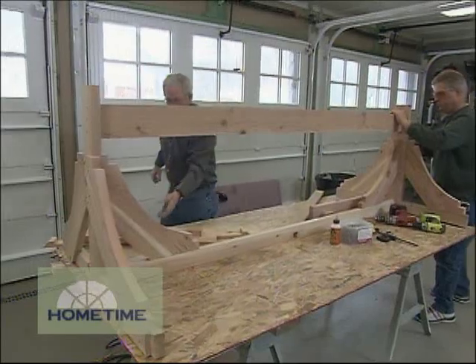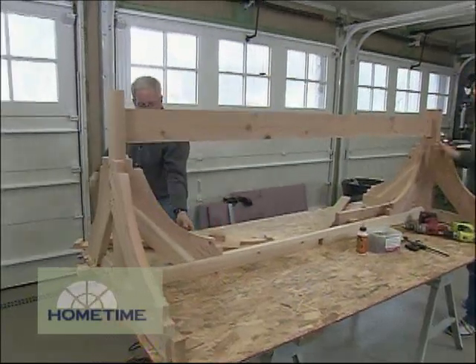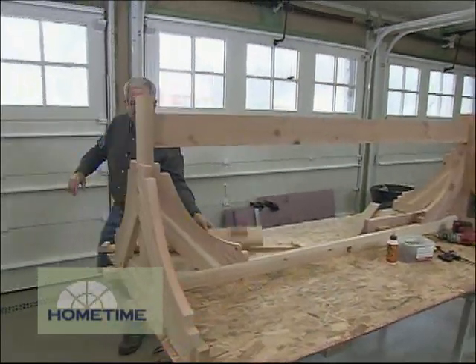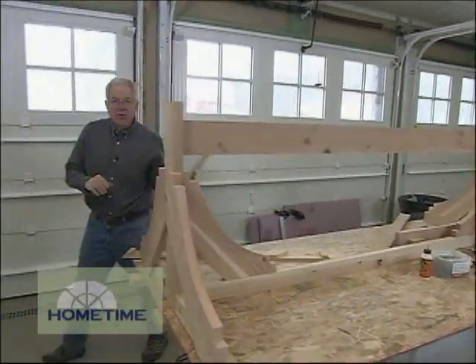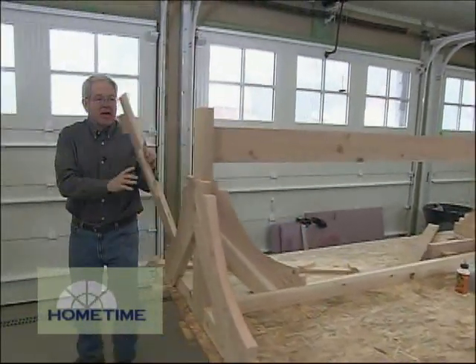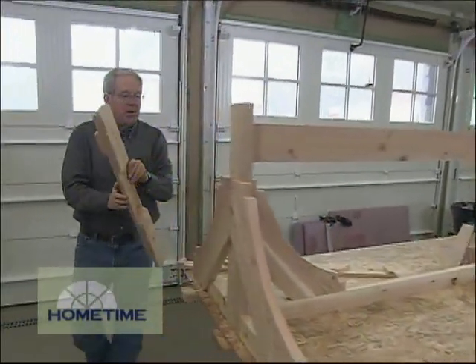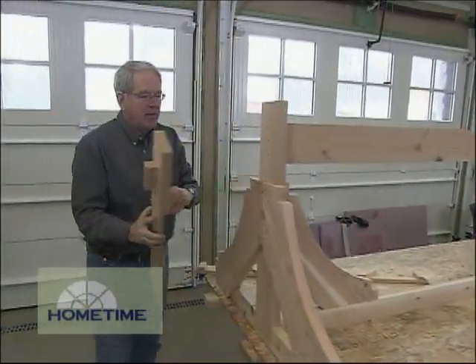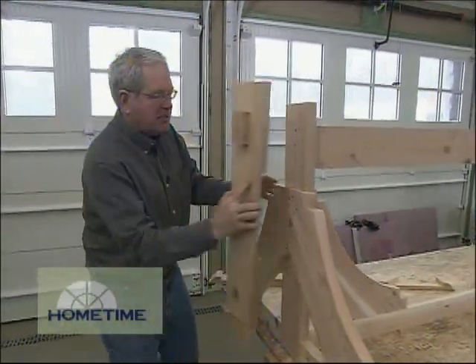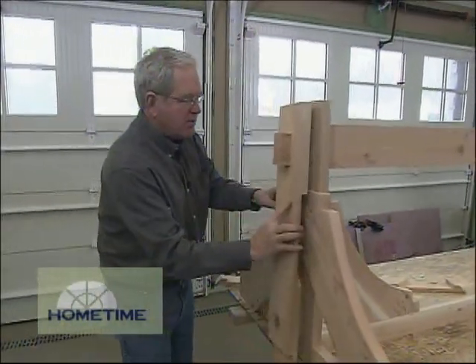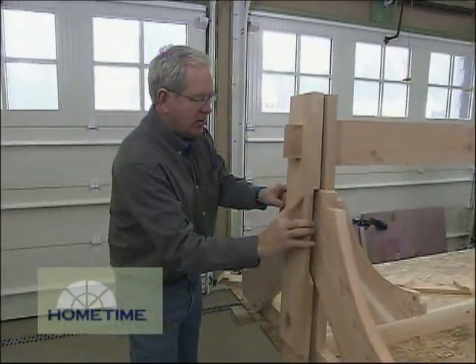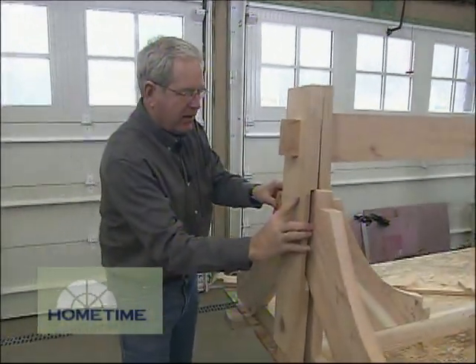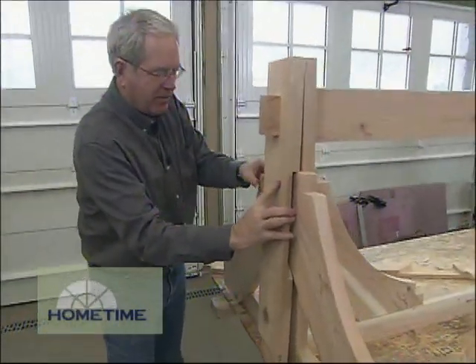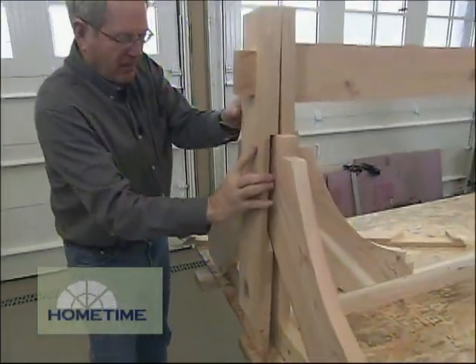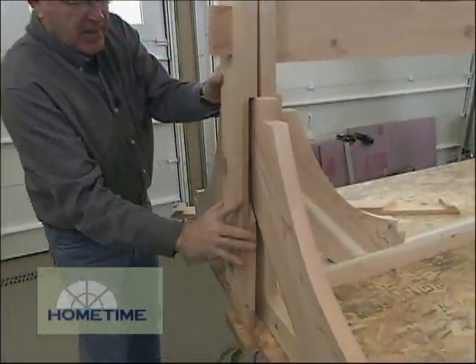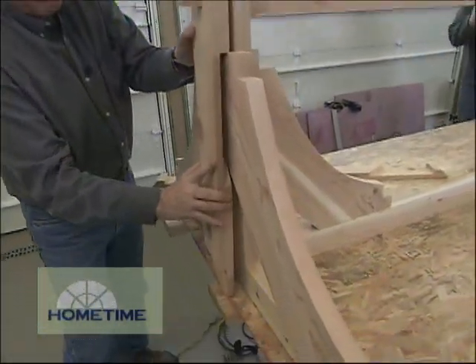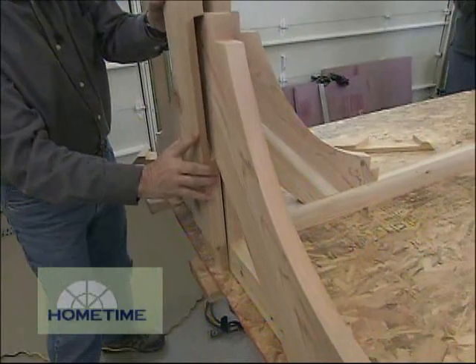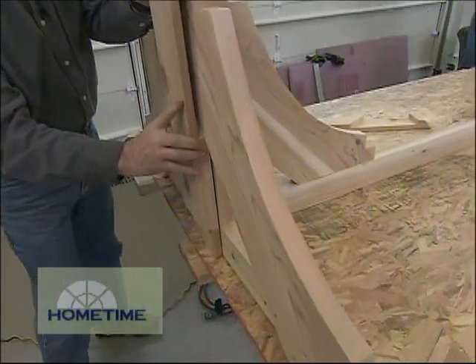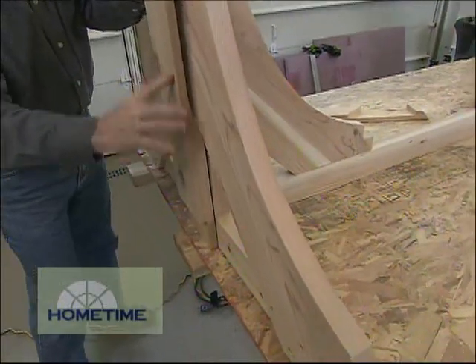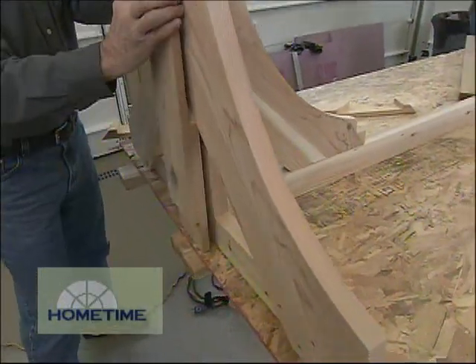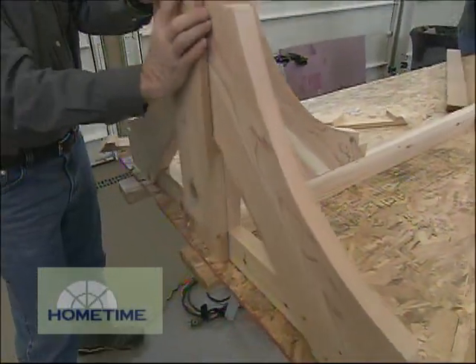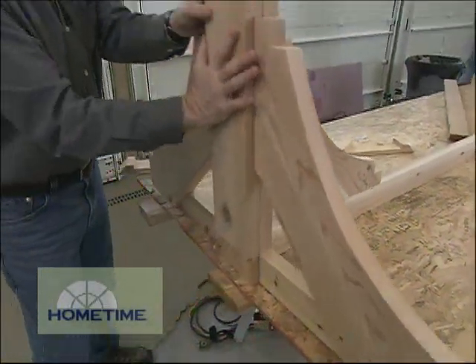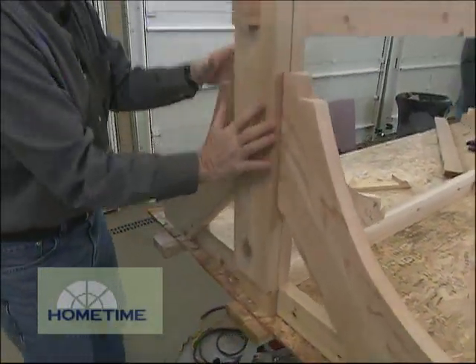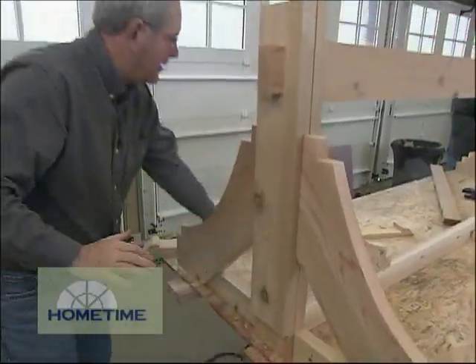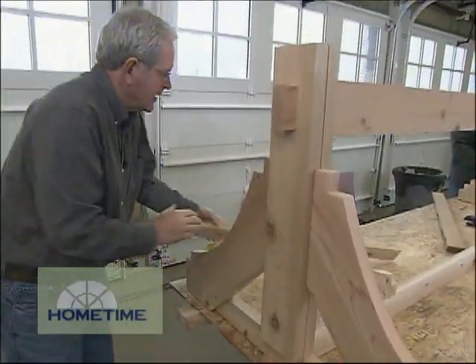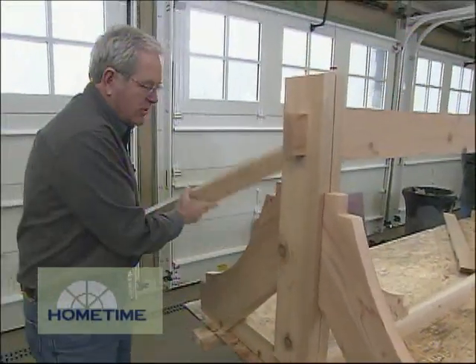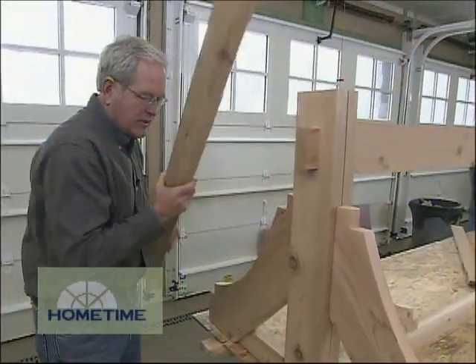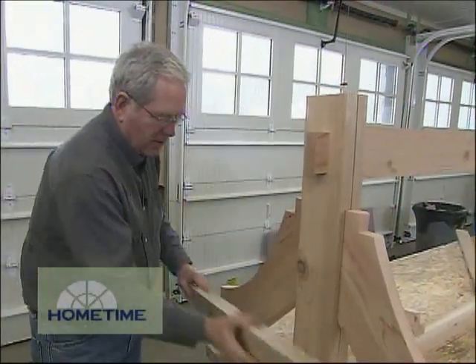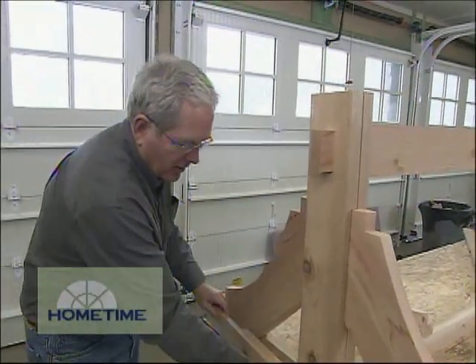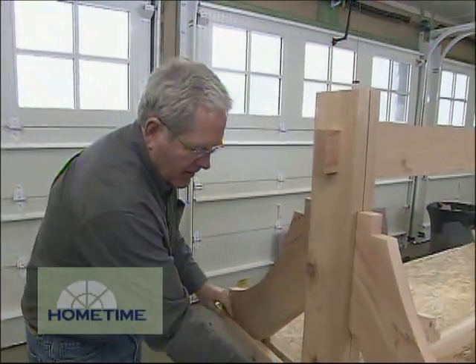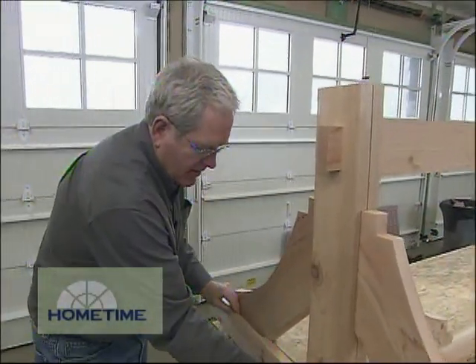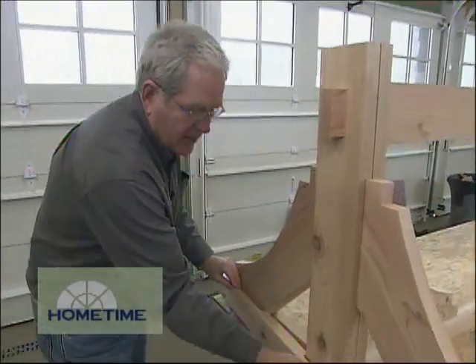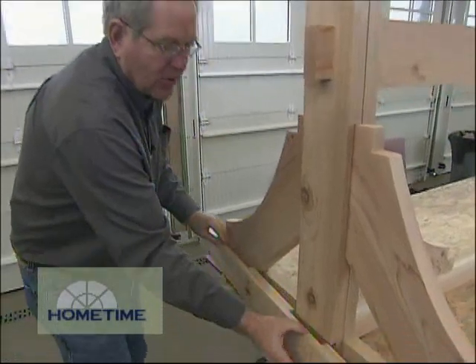All right, so now all we have to do is apply the last pieces here that Lenny cut up and pop those on like so for the other side of the leg. This one goes on down here like so.